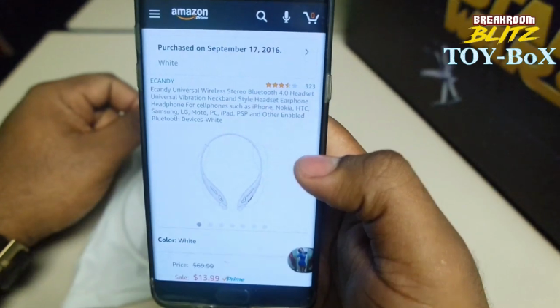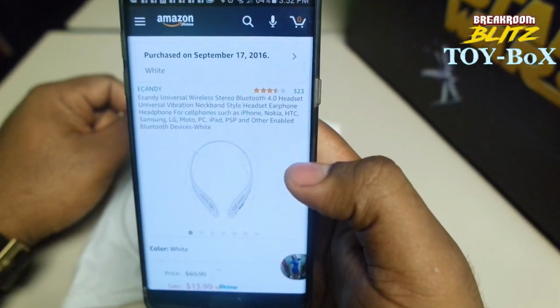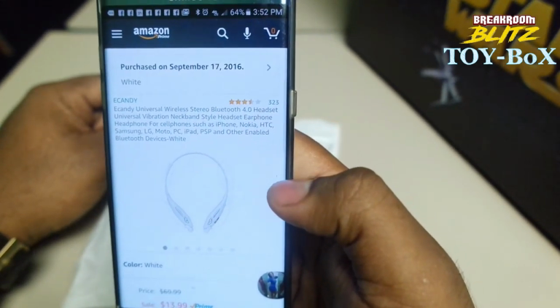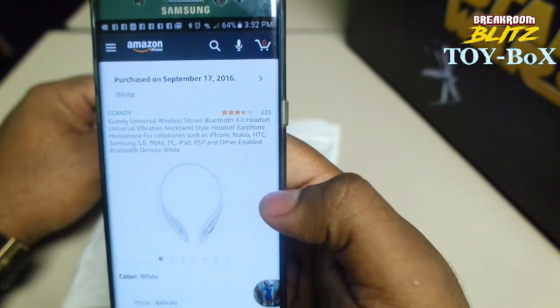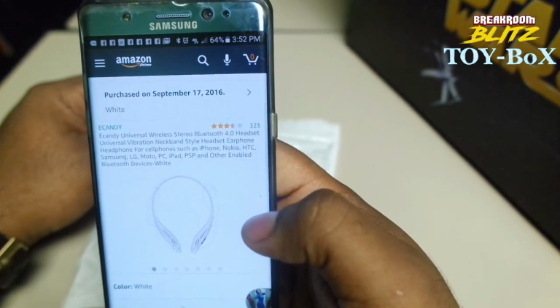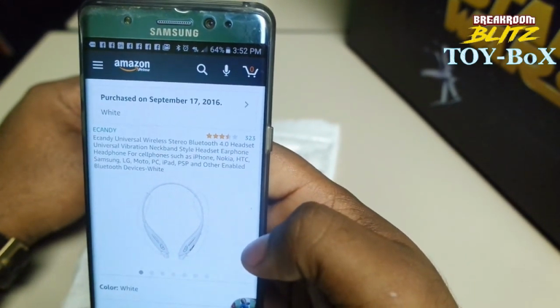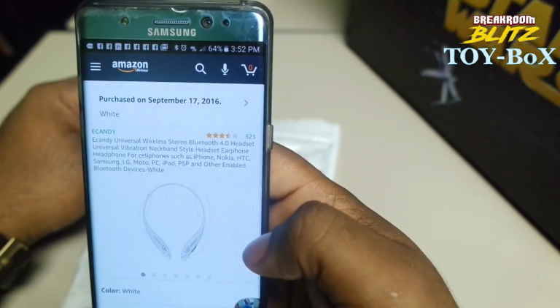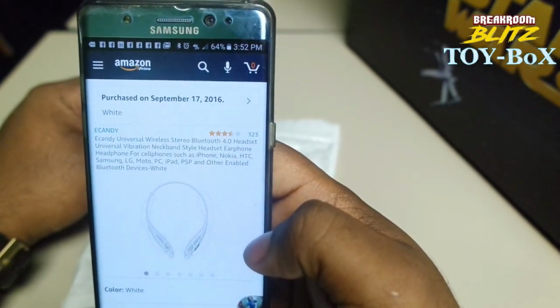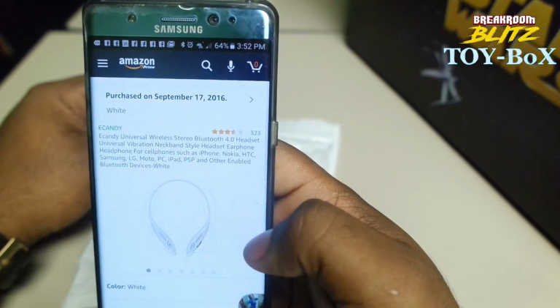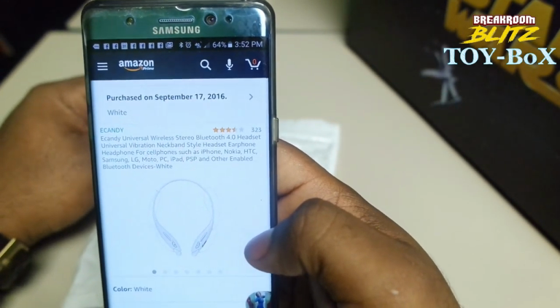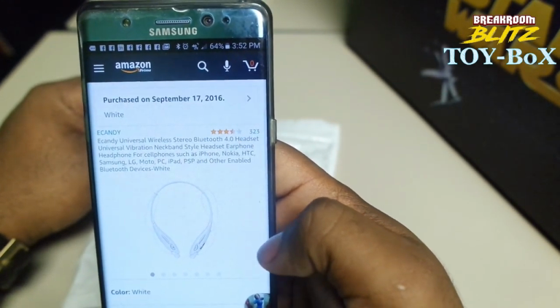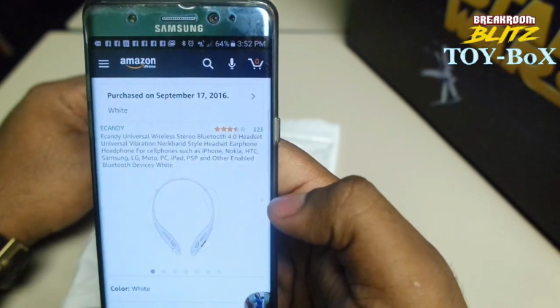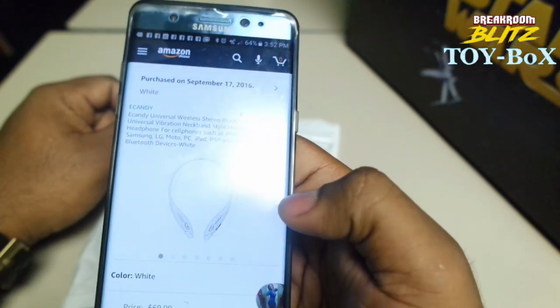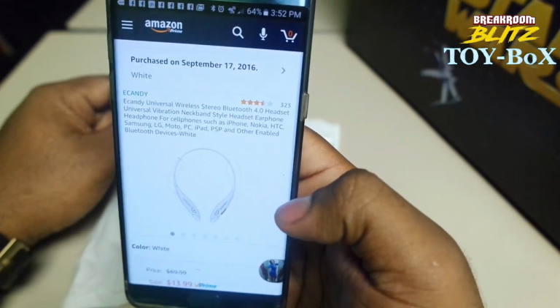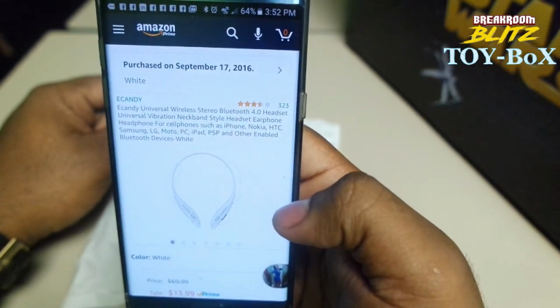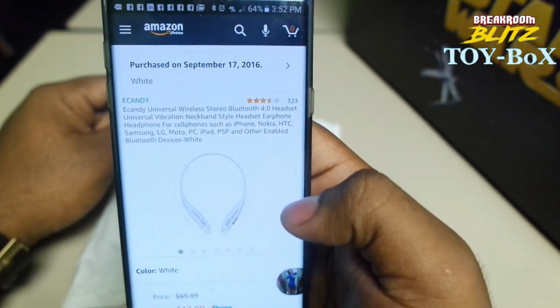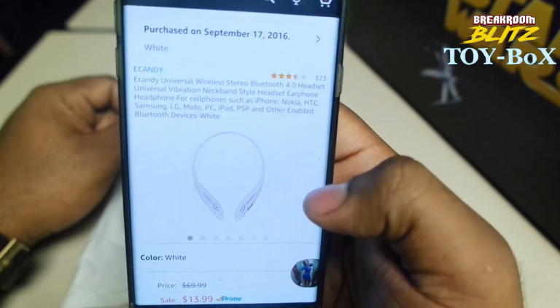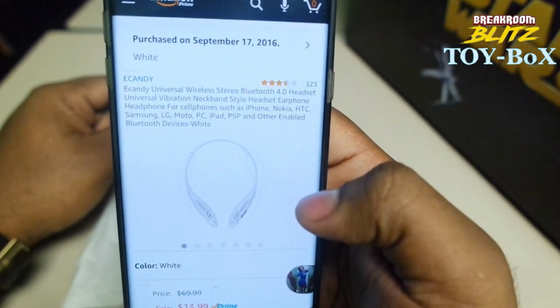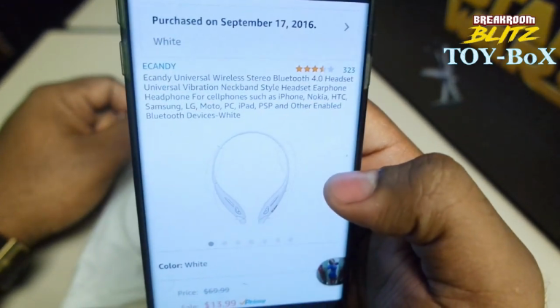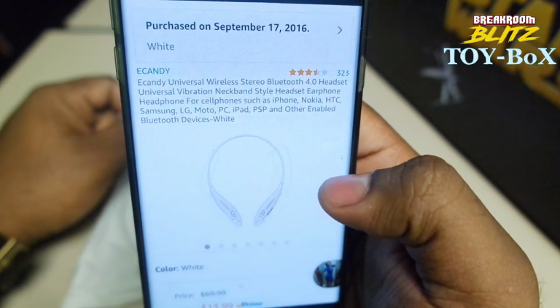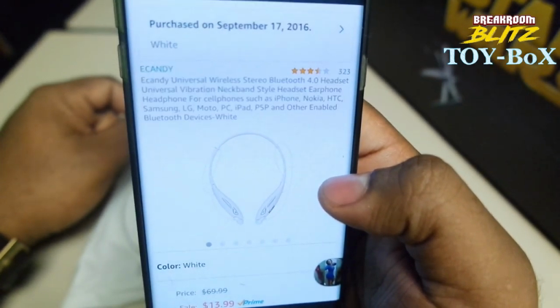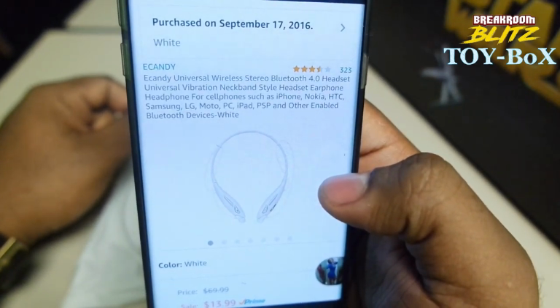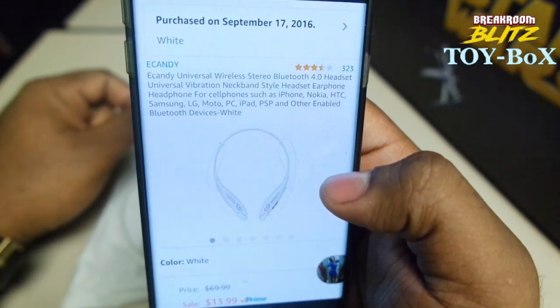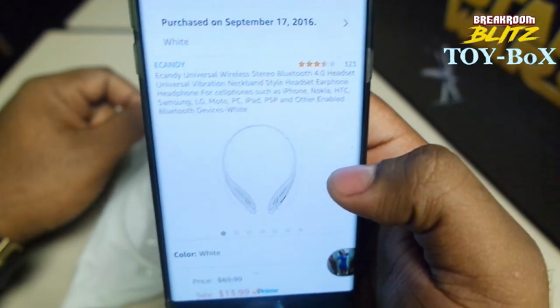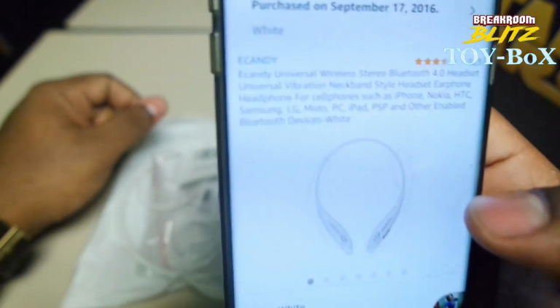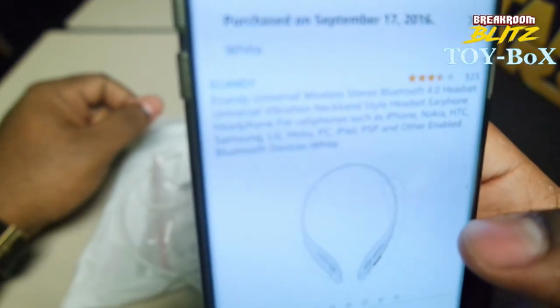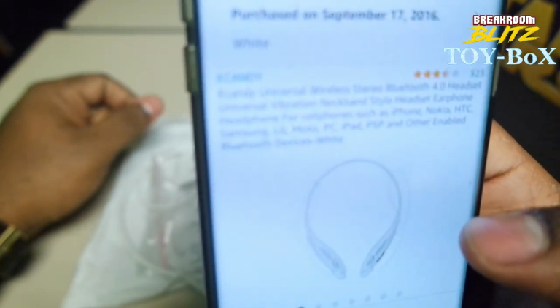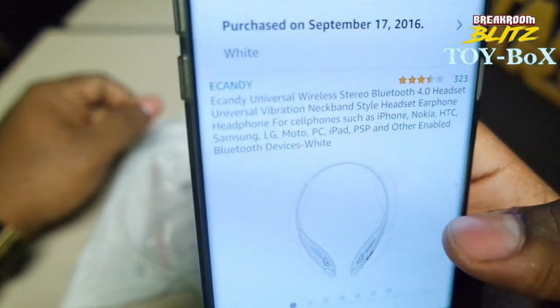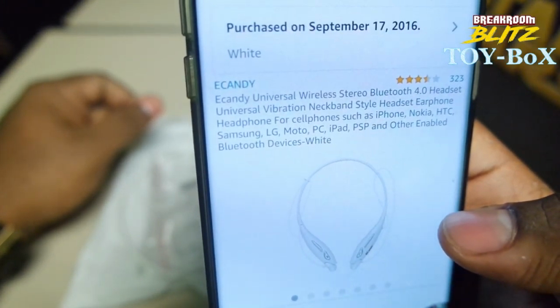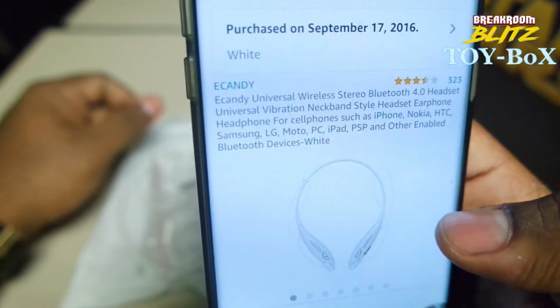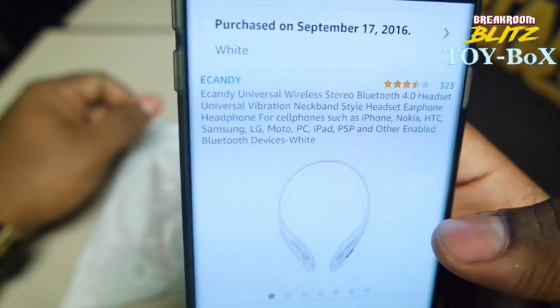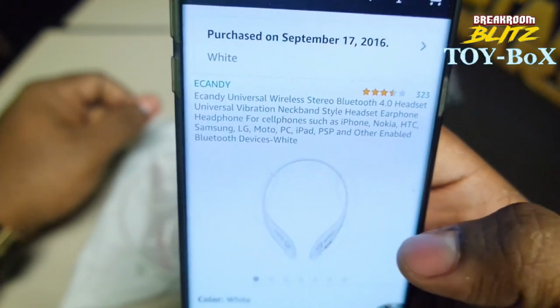Alright guys, your boy DeAnthony coming back with another toy box — Break Room Blitz toy box, excuse me. Just got these new Bluetooth headsets, the E-Candy. I don't know if you guys can see the E-Candy there. E-Candy Bluetooth headset.